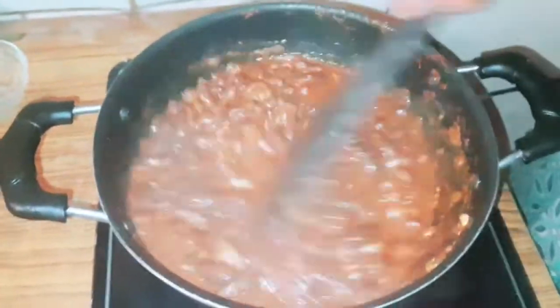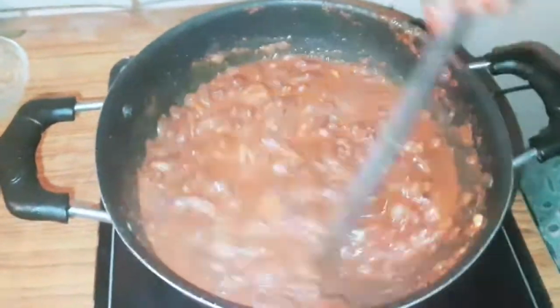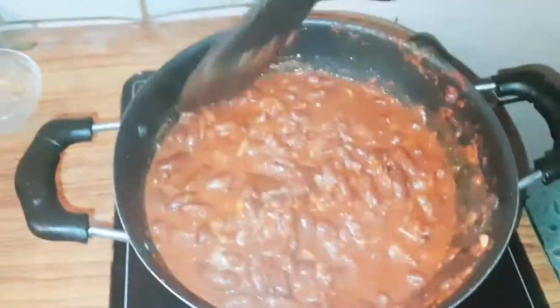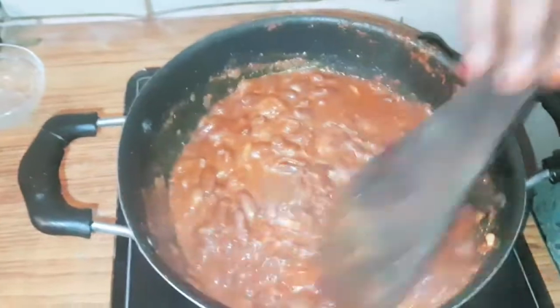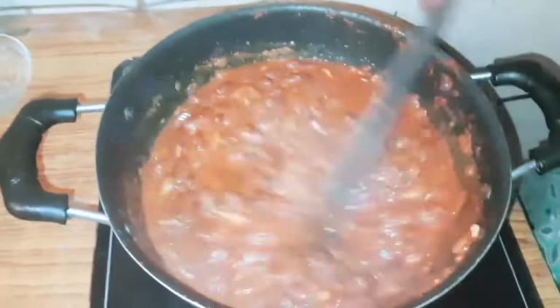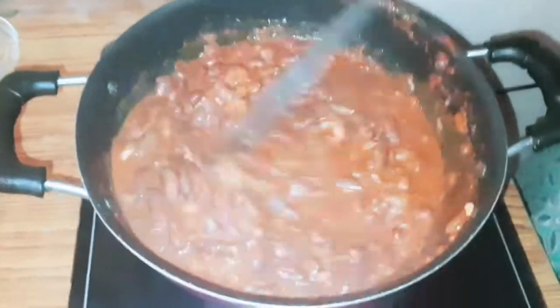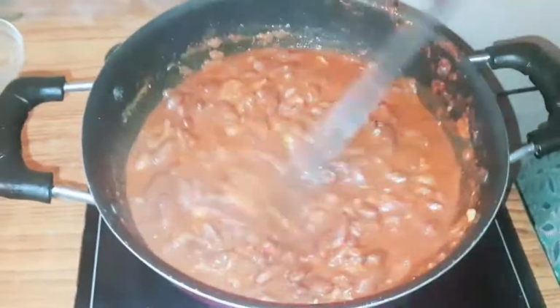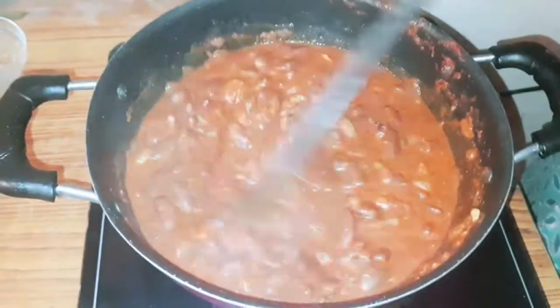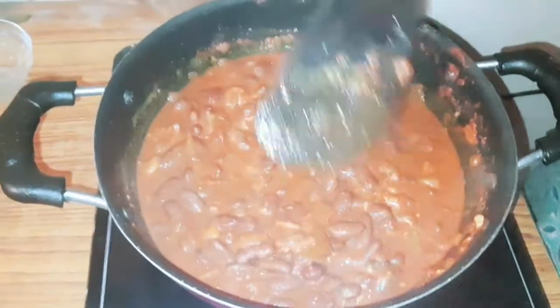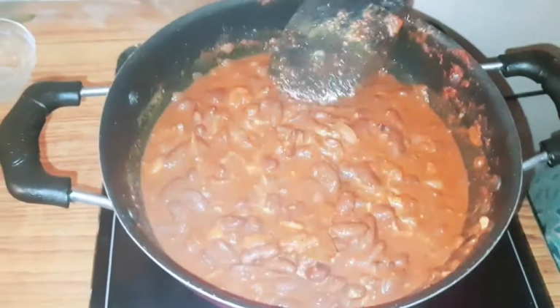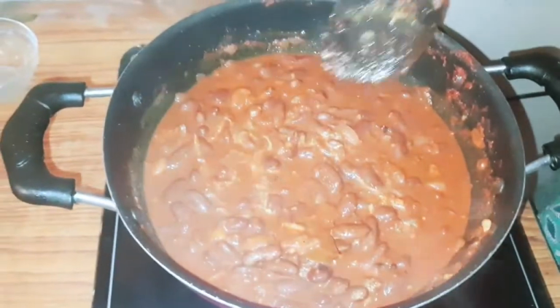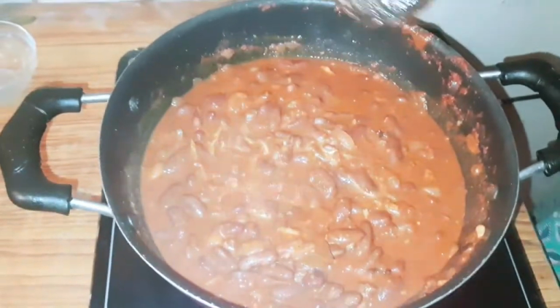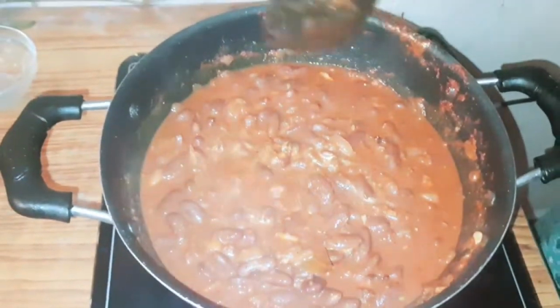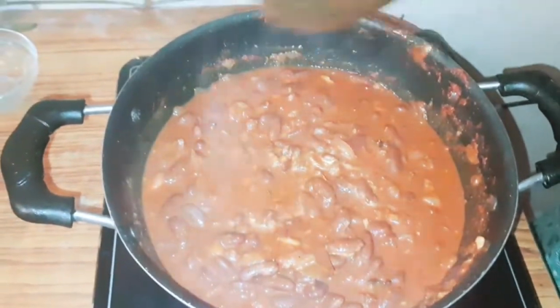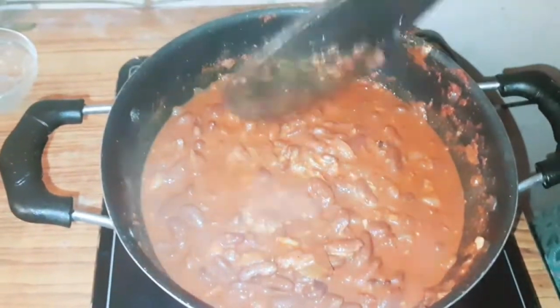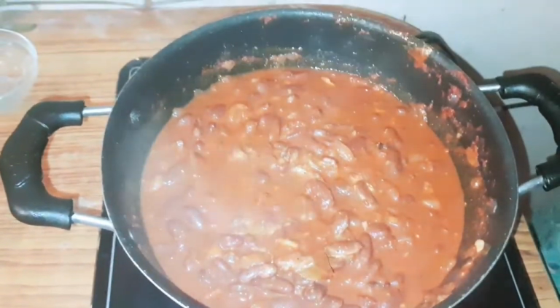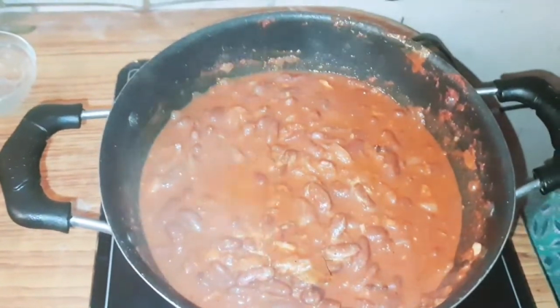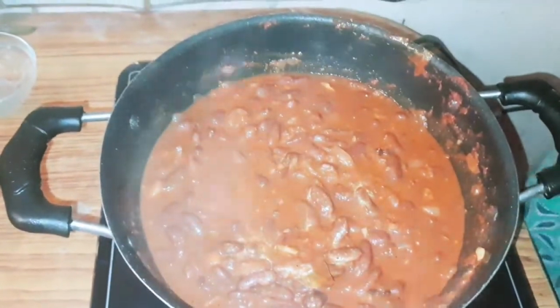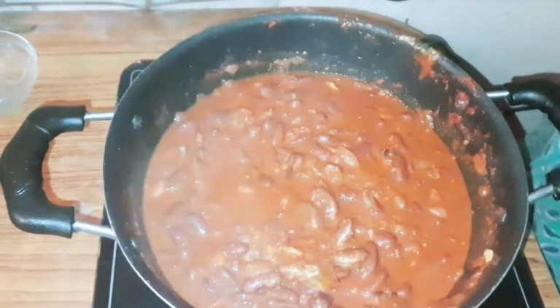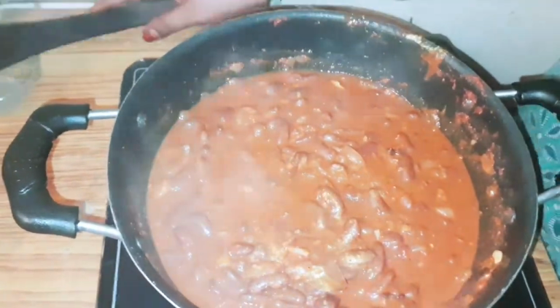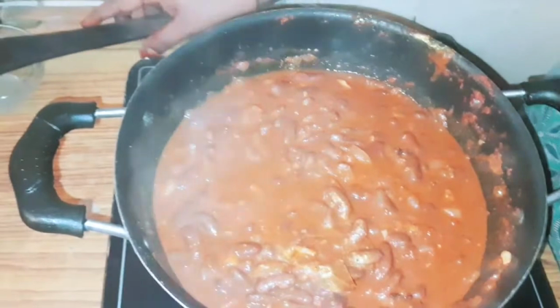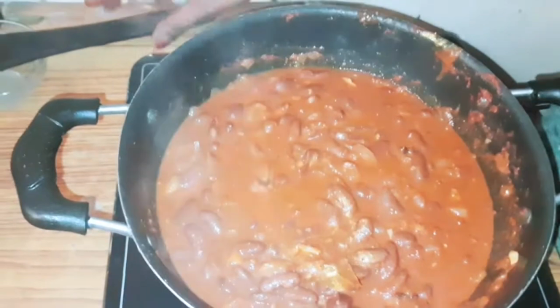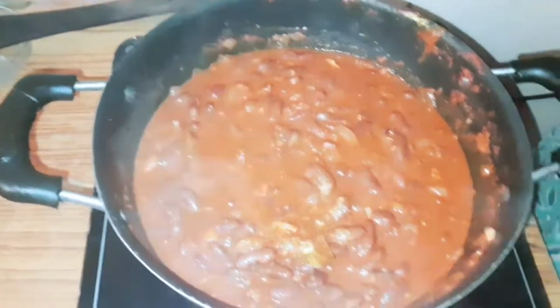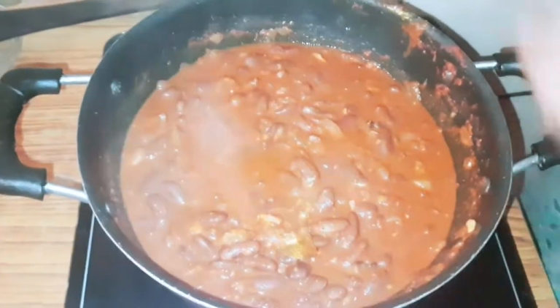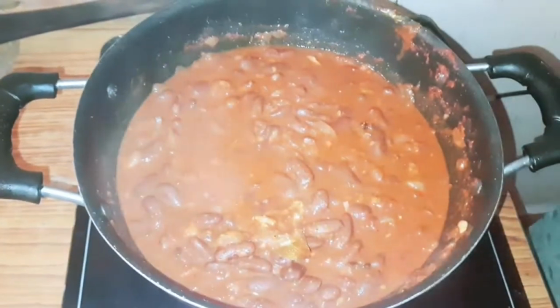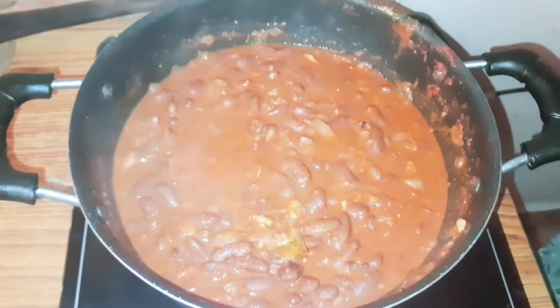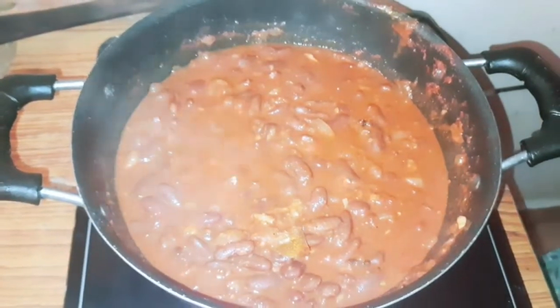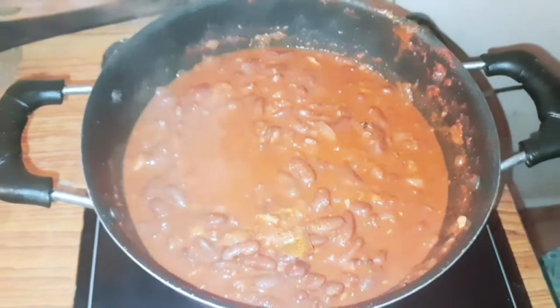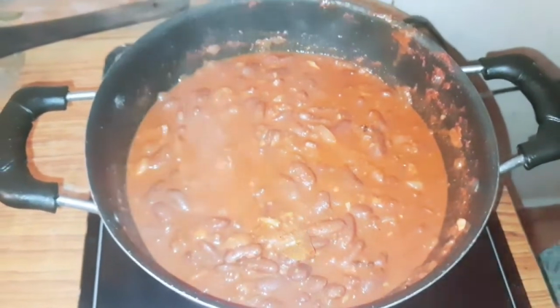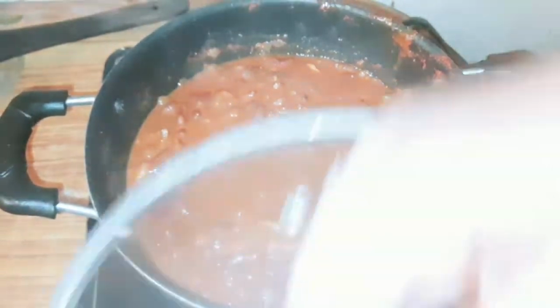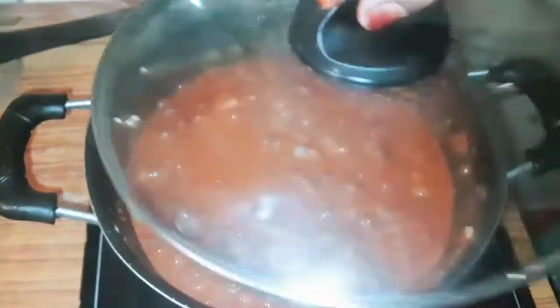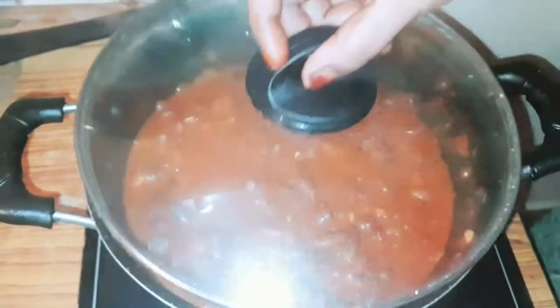We use rice after 10 minutes. Let's cook it in 10 minutes.